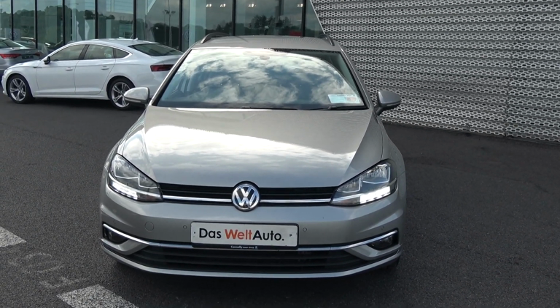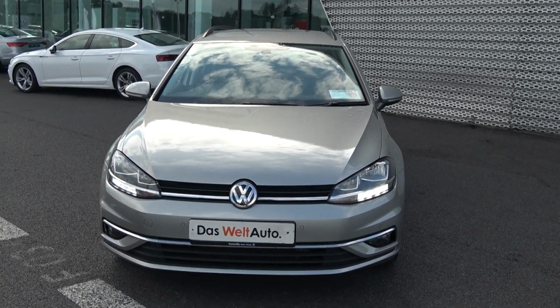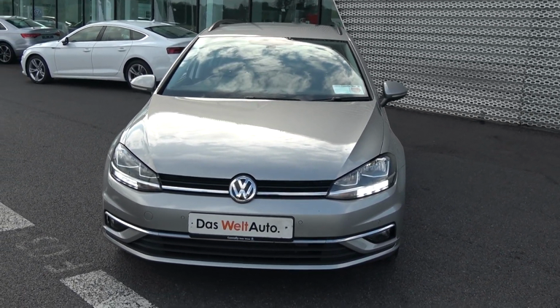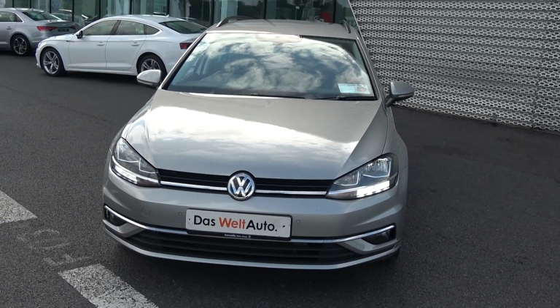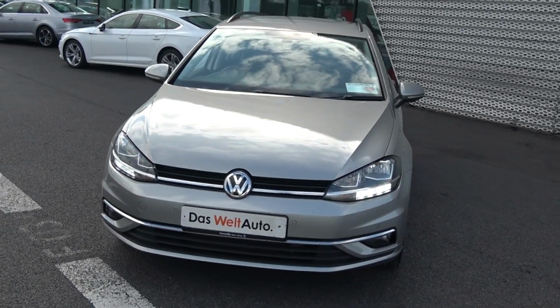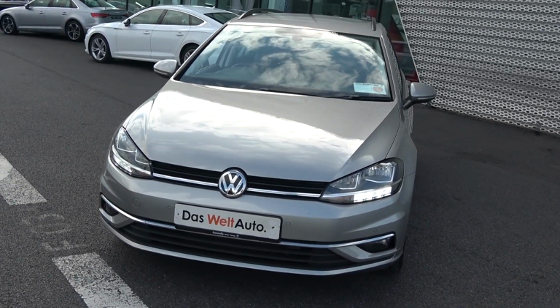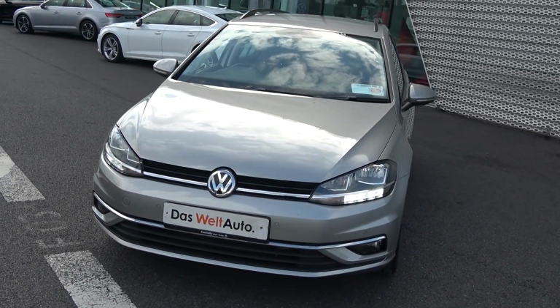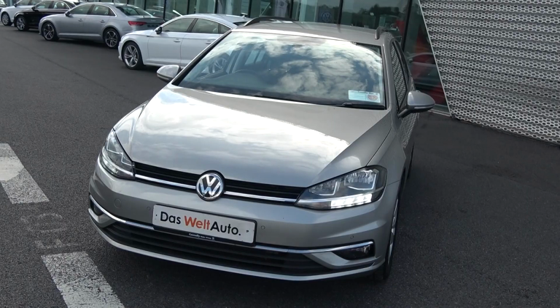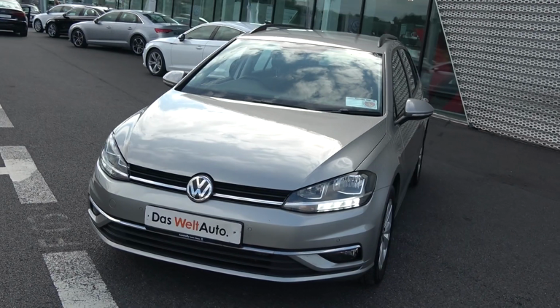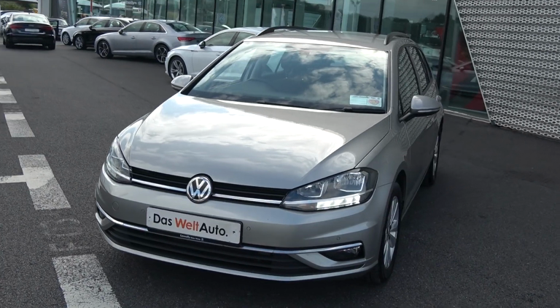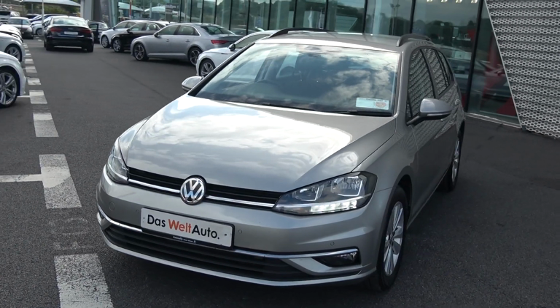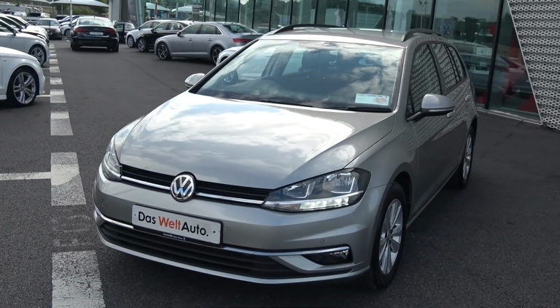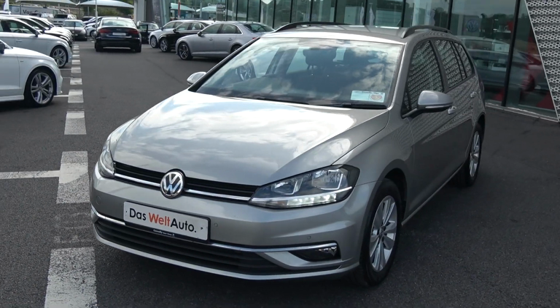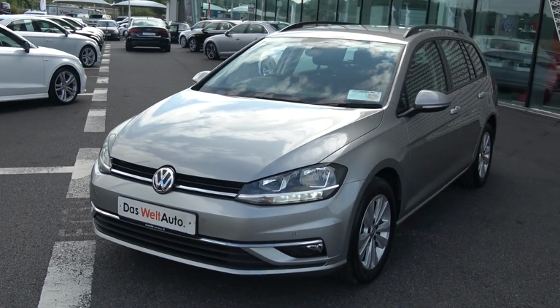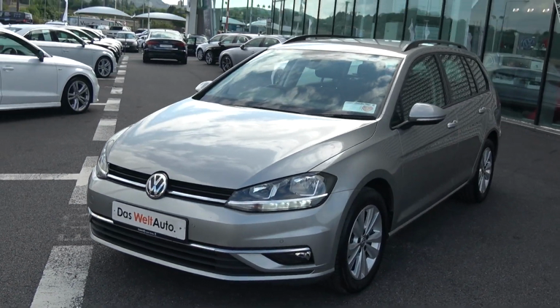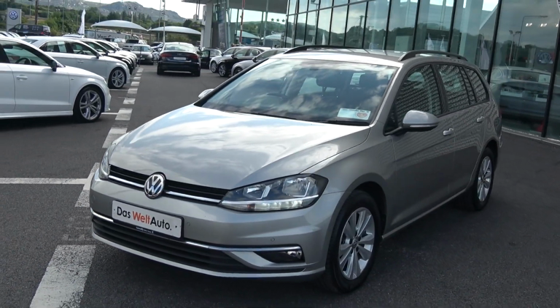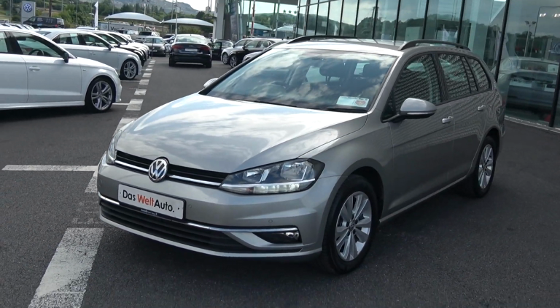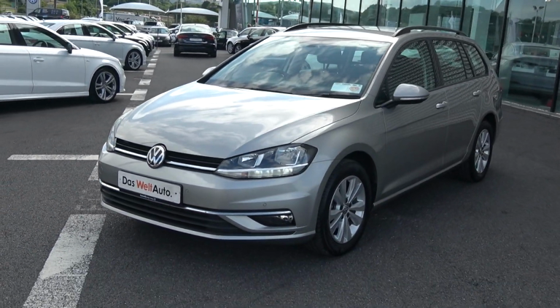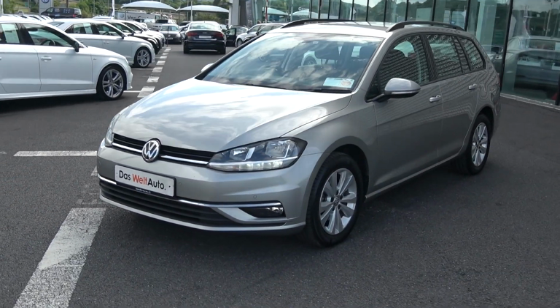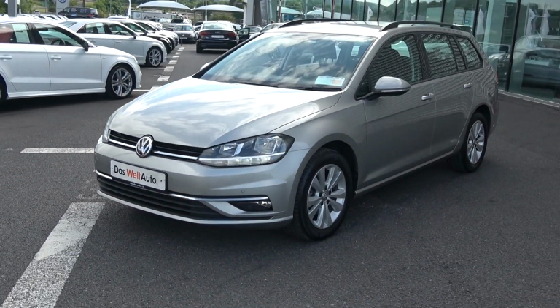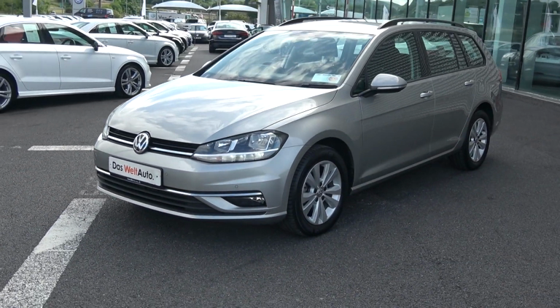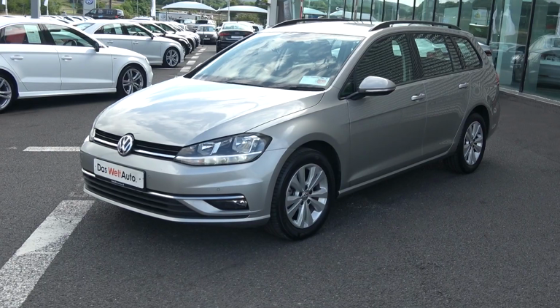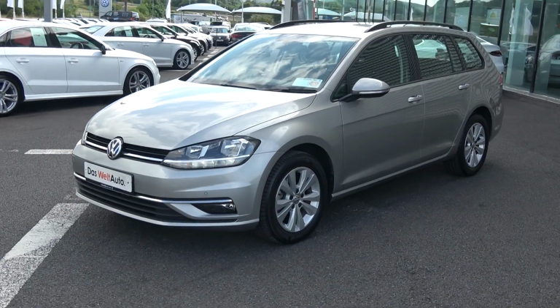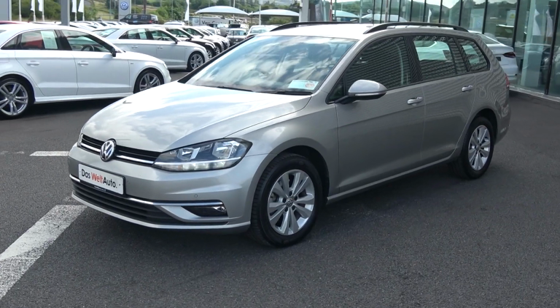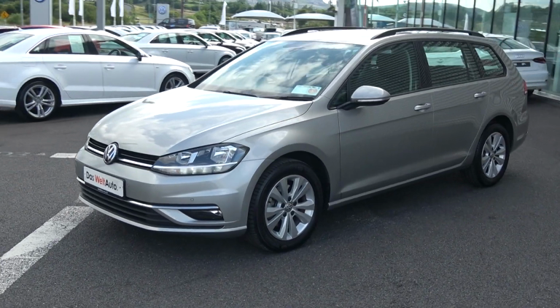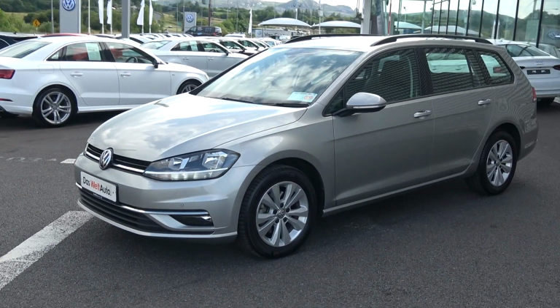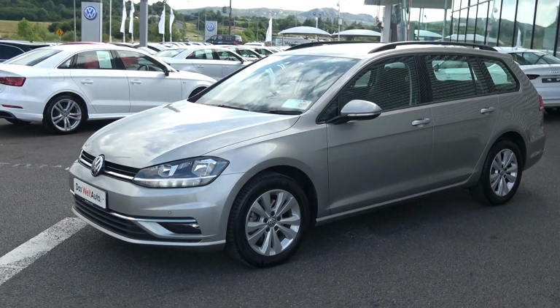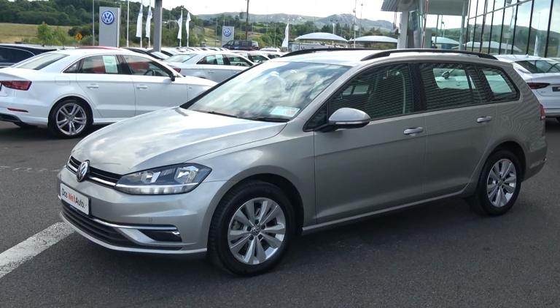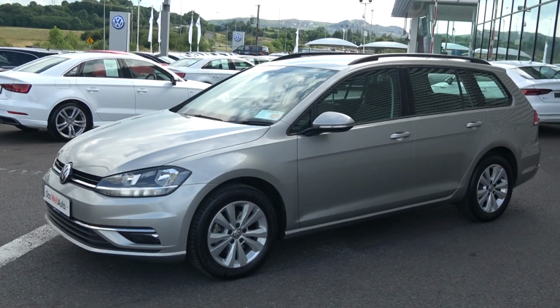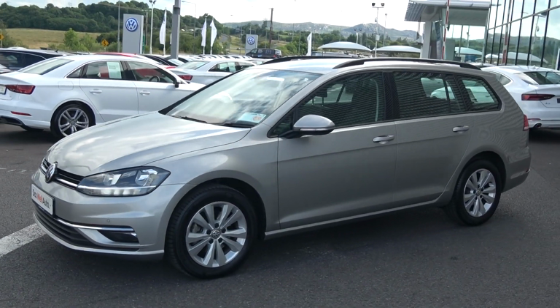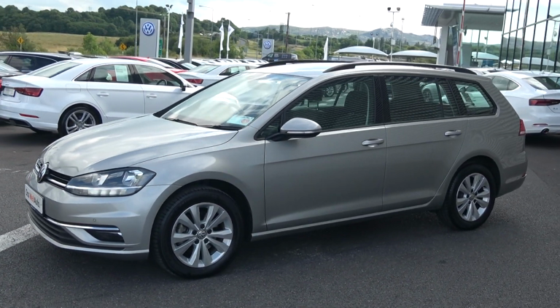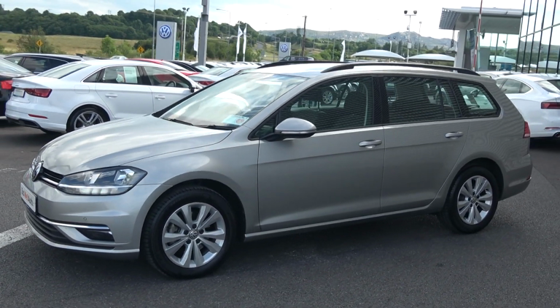The vehicle comes with a very comprehensive Das WeltAuto warranty with simple finance options and is available for immediate delivery. Moving forward, your LED daytime running lights, front and rear parking sensors, together with front and rear fog lights for additional safety.